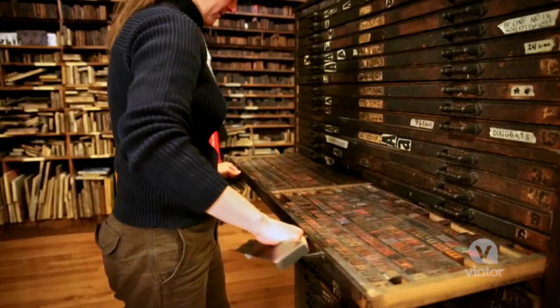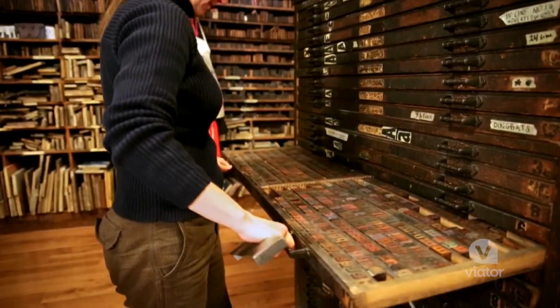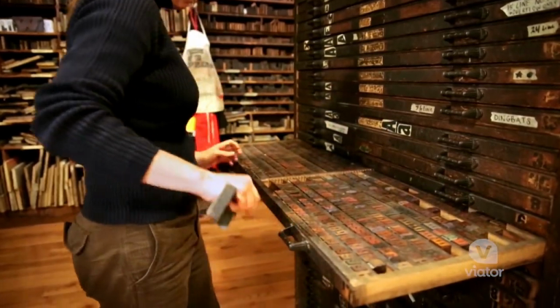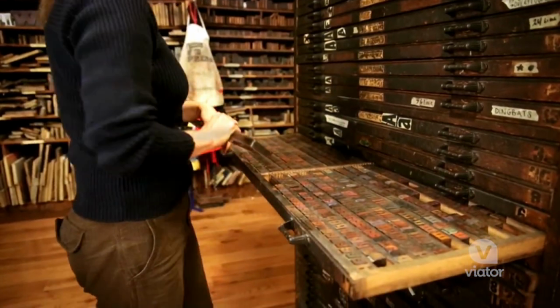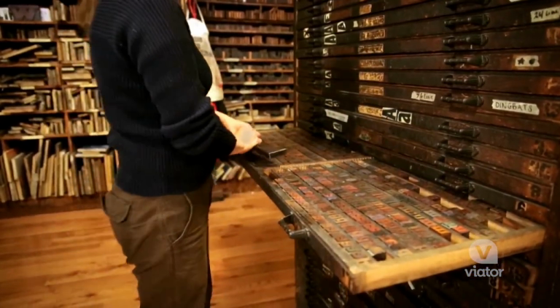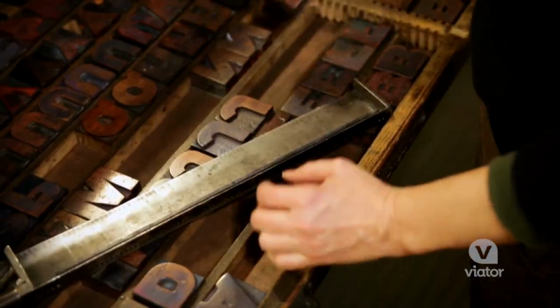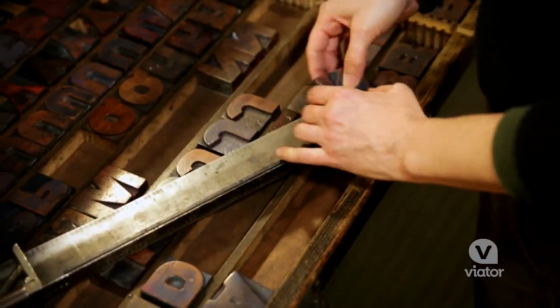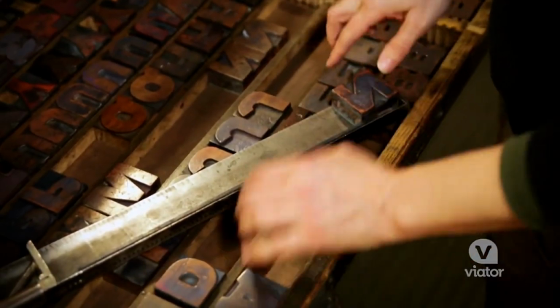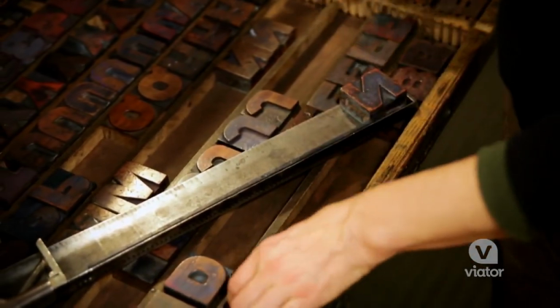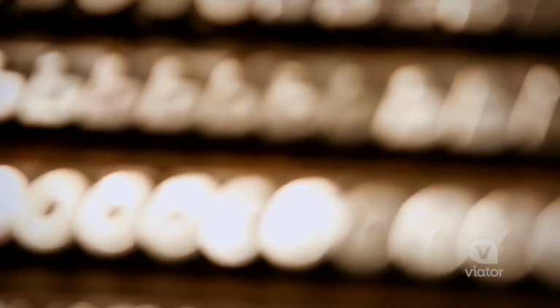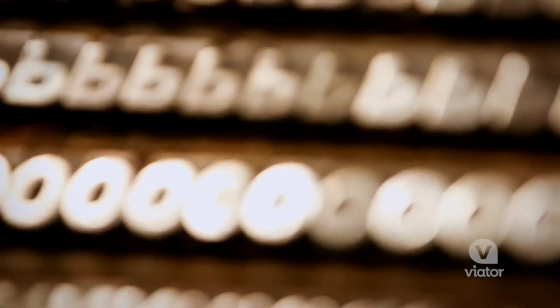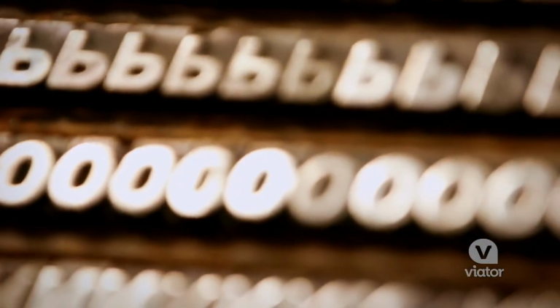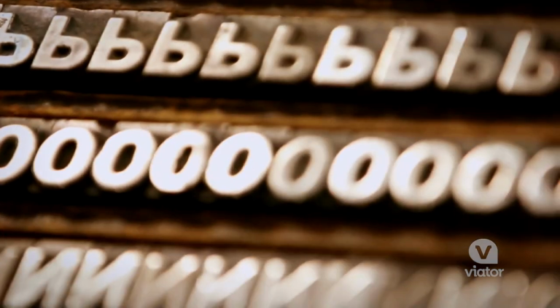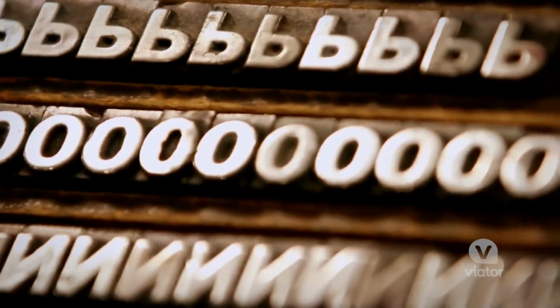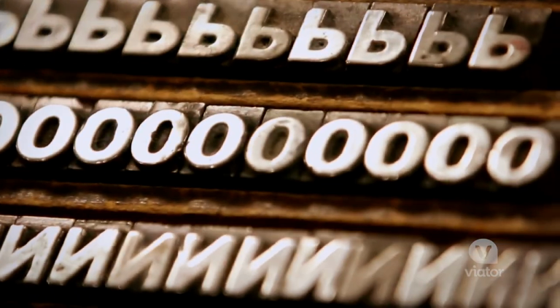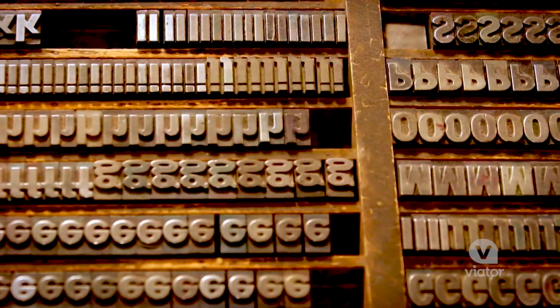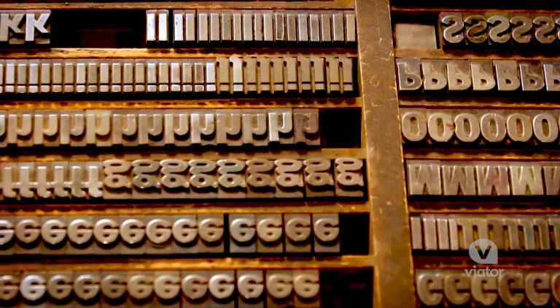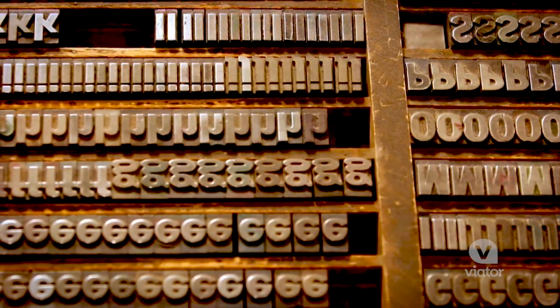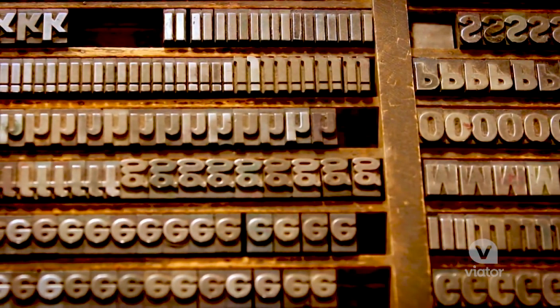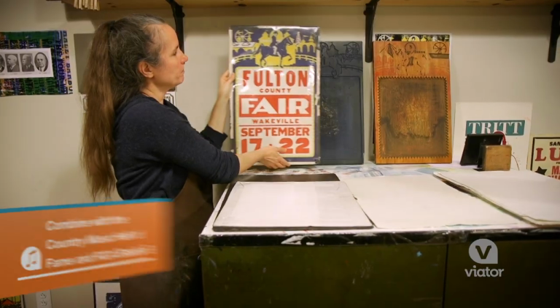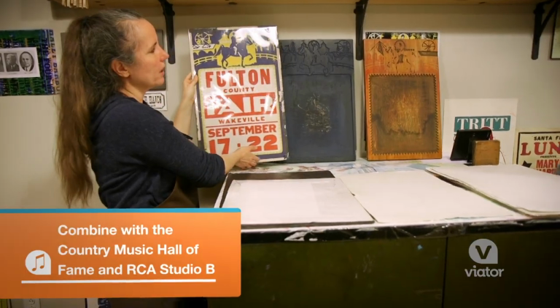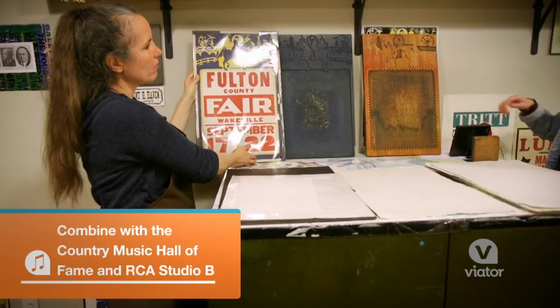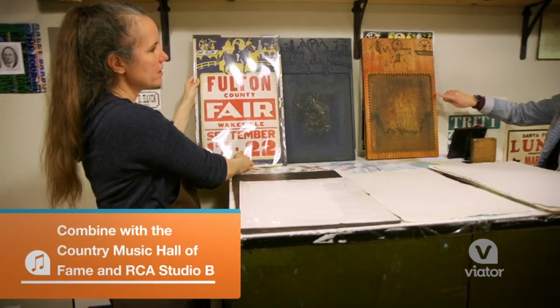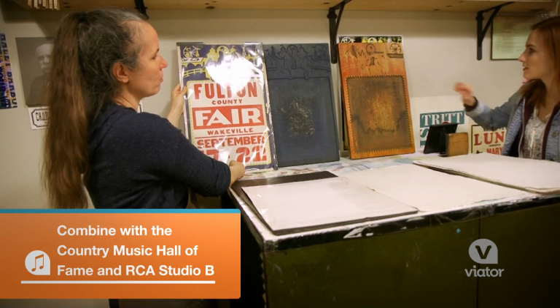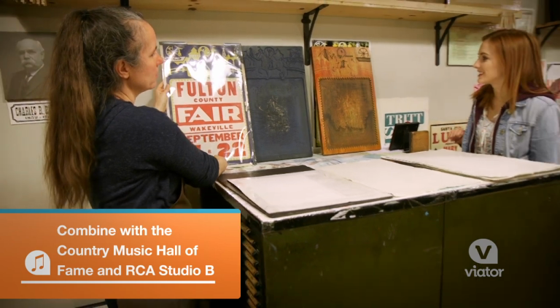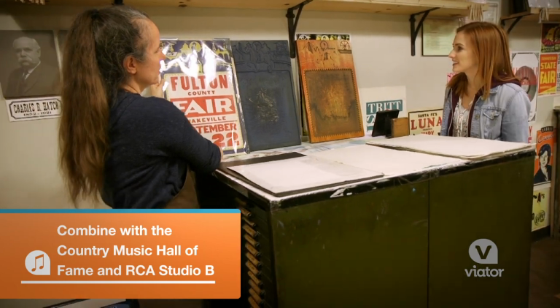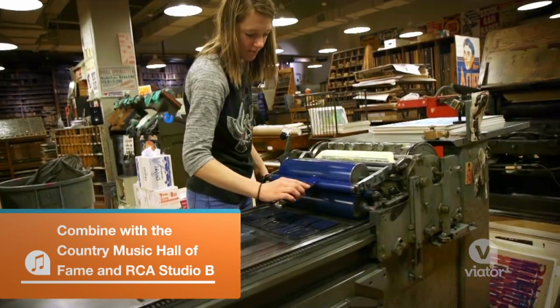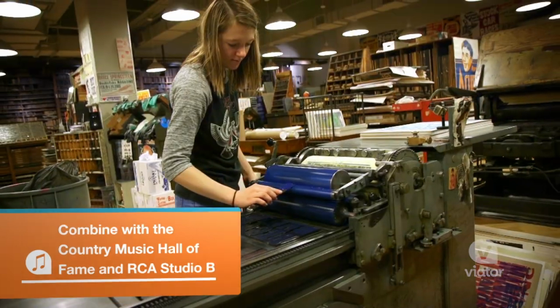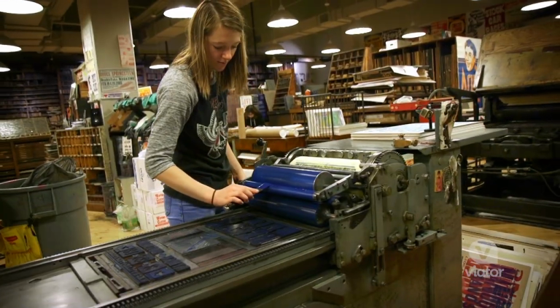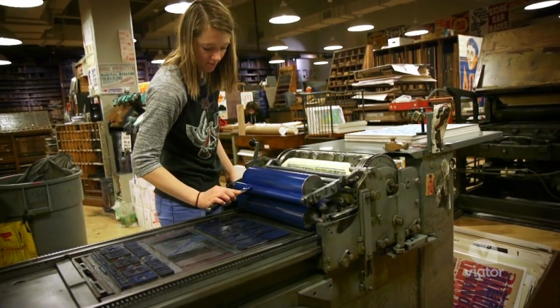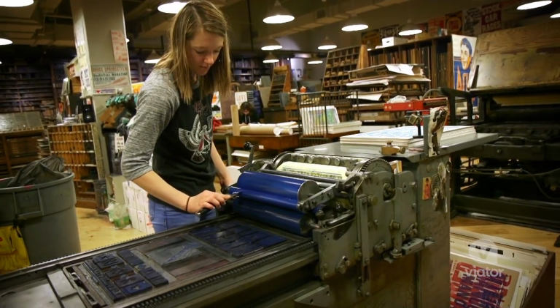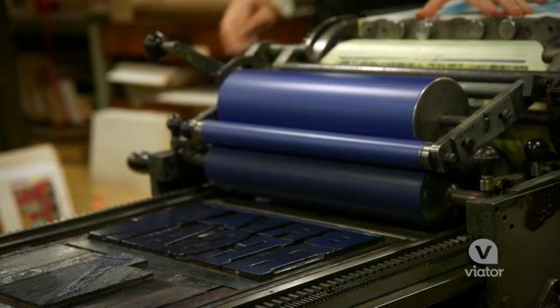Much of the type that they use and the fonts — those are all original from when they opened. They didn't just create posters for artists, but also circuses, minstrel shows, the Grand Ole Opry, and so many others.